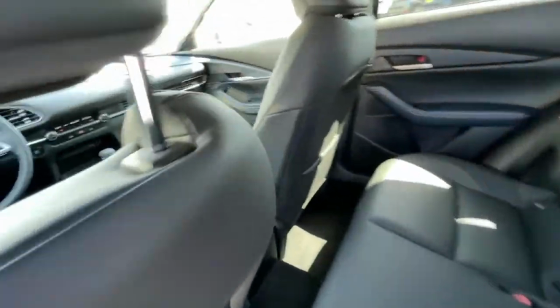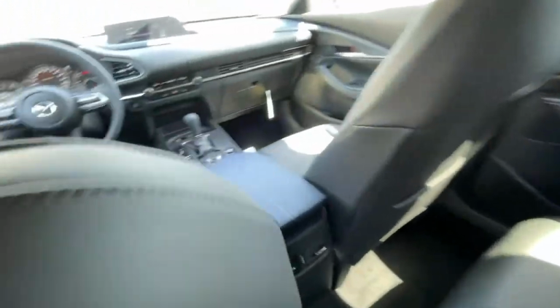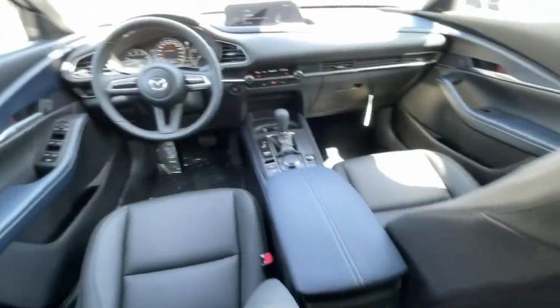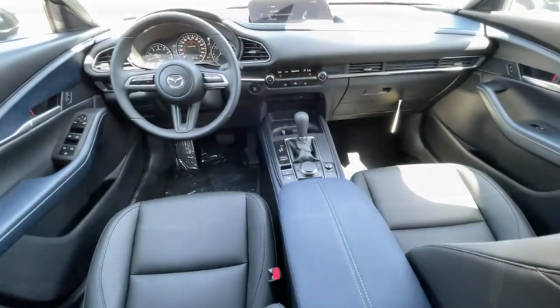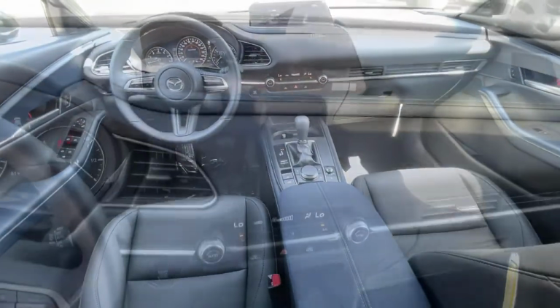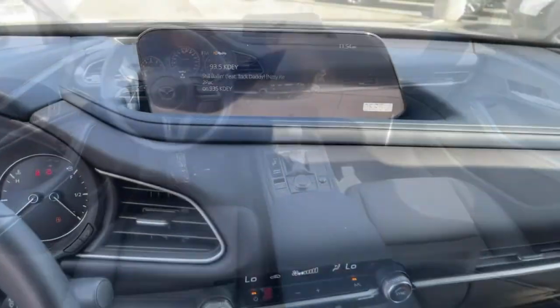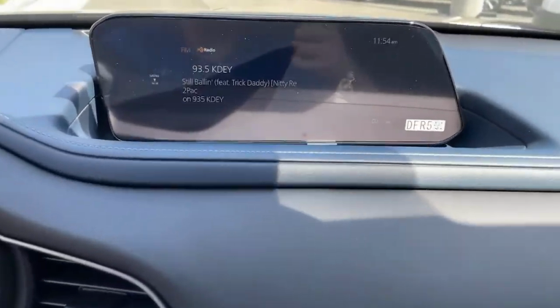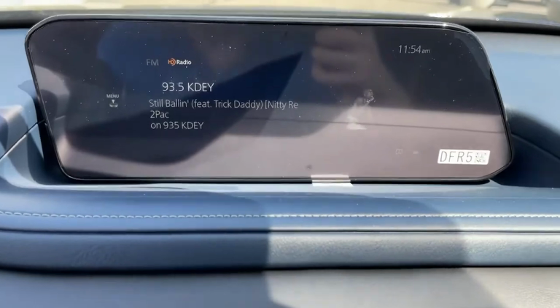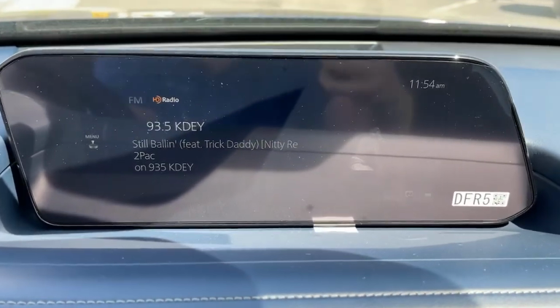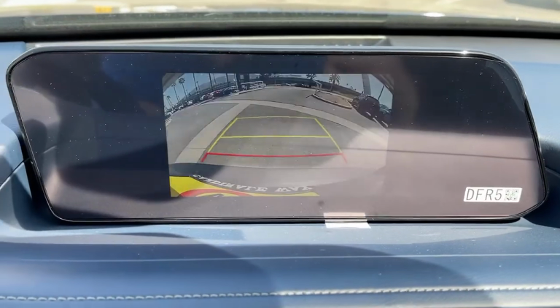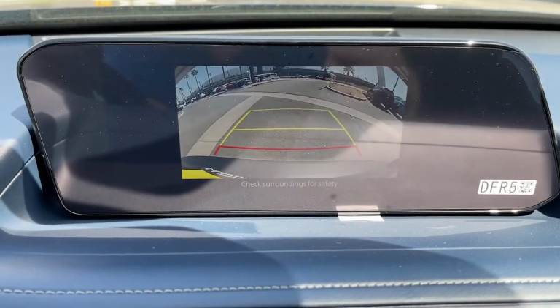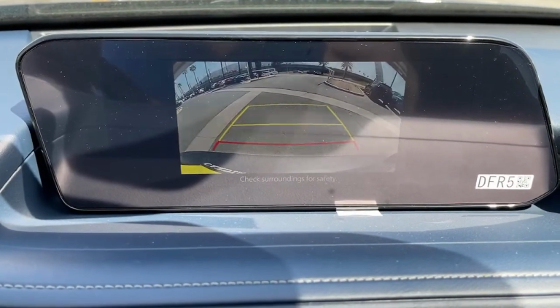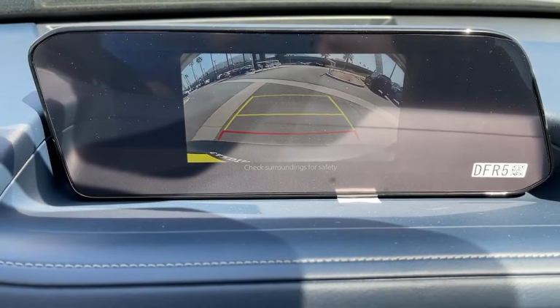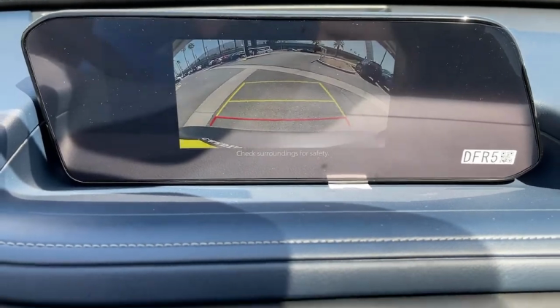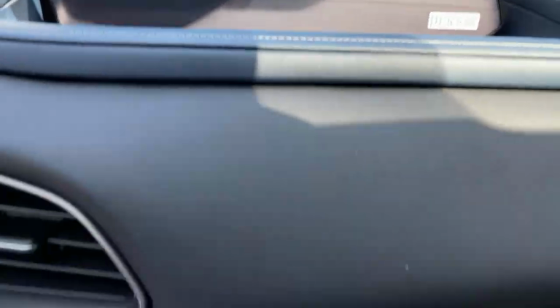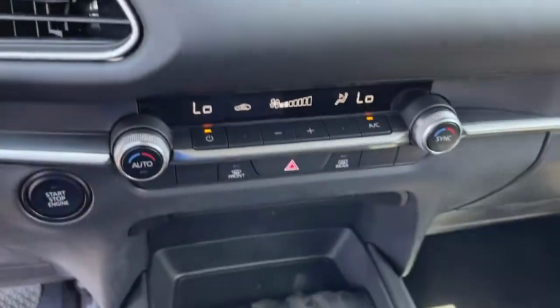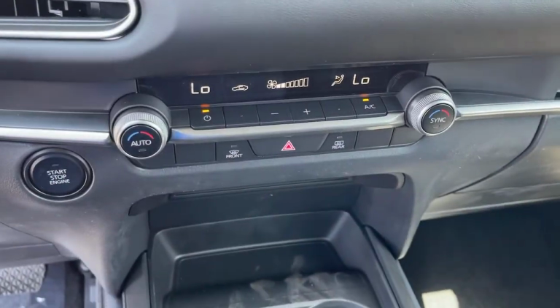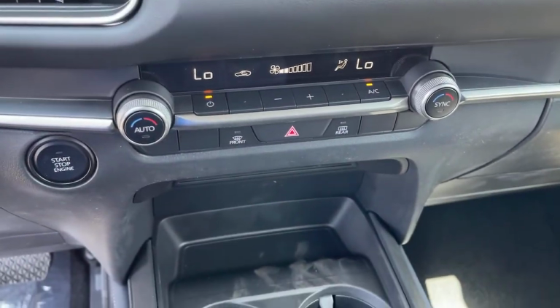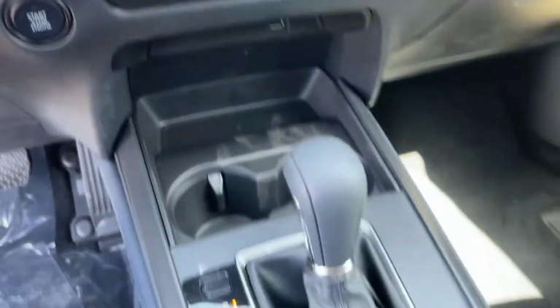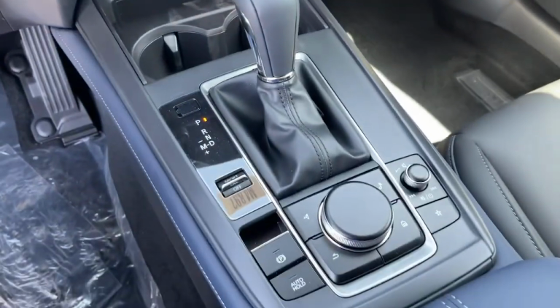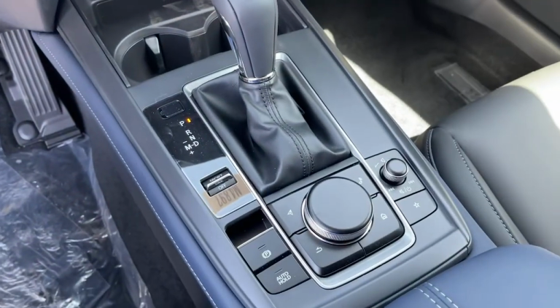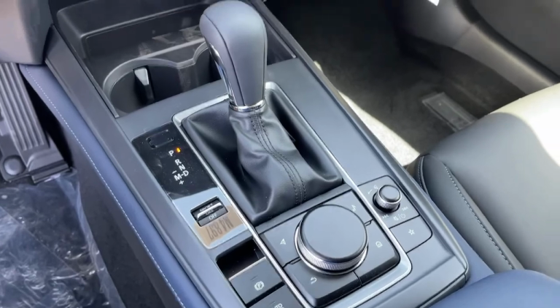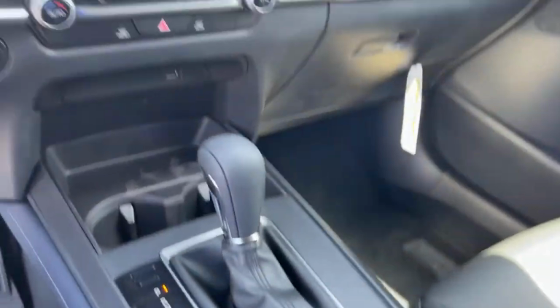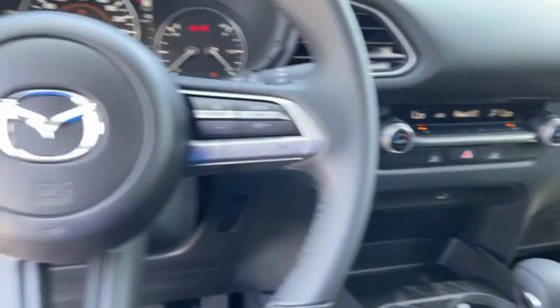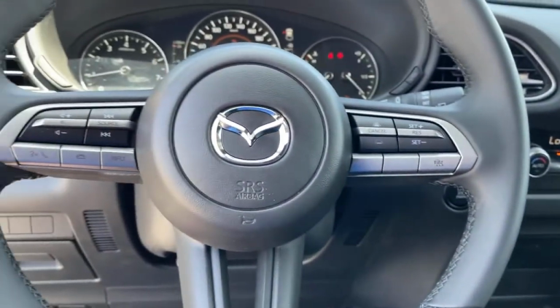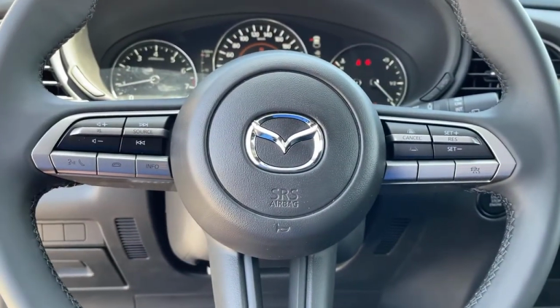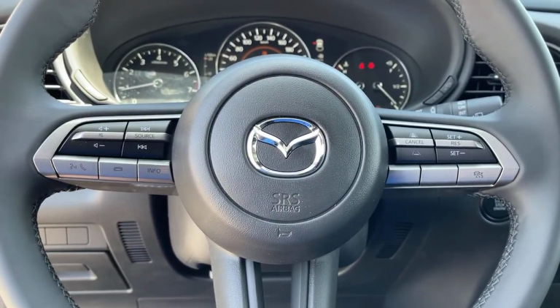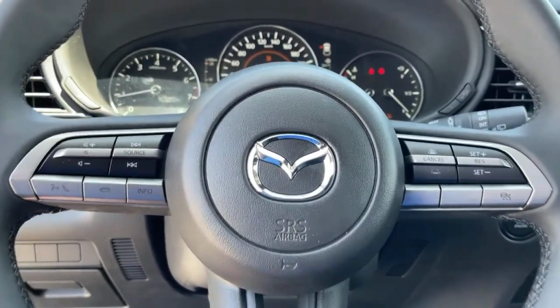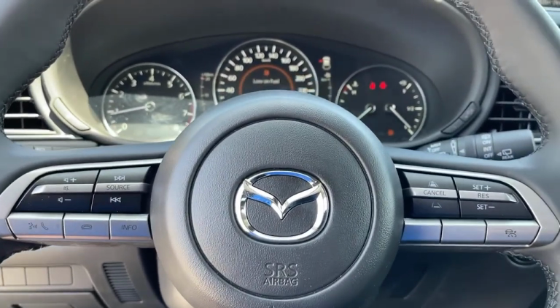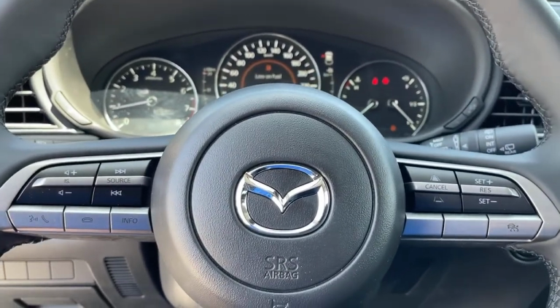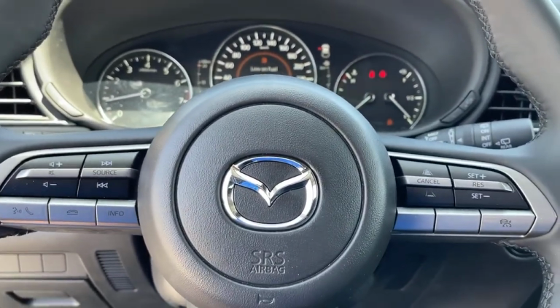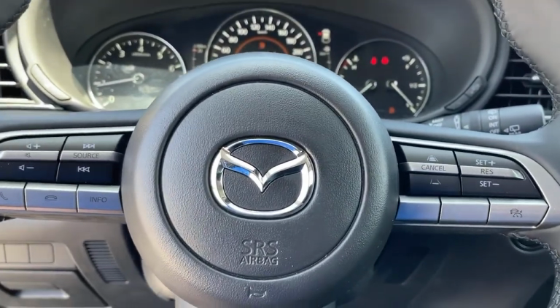Feel a new sense of excitement when you take the wheel of this upscale yet surprisingly affordable CX-30. Treat yourself to a test drive today. Our staff will toss you the keys and give you an outstanding customer experience.